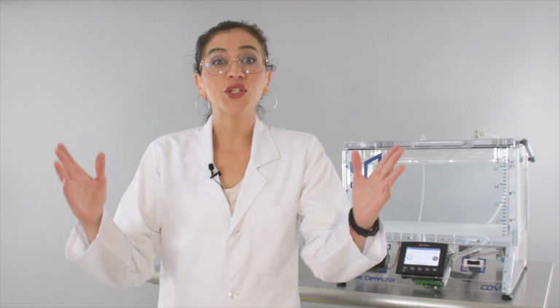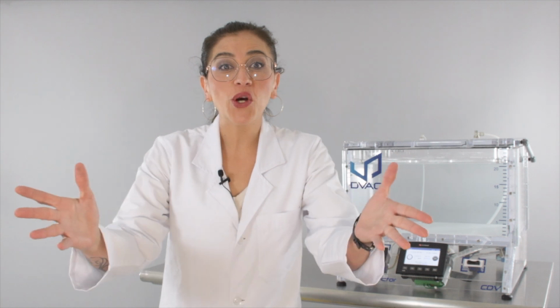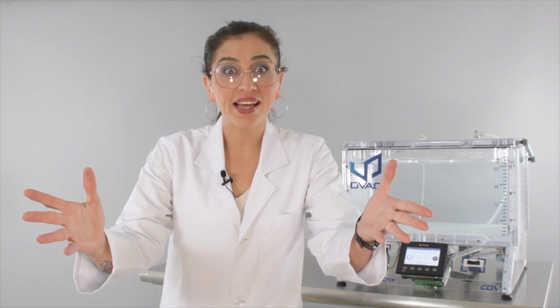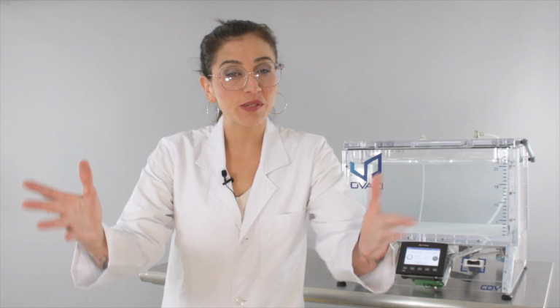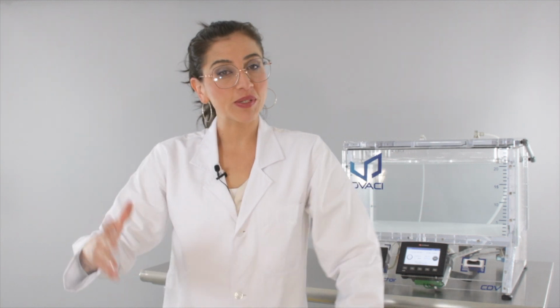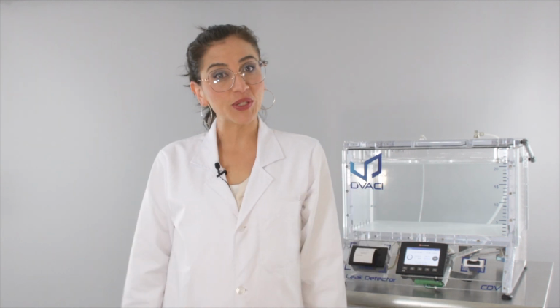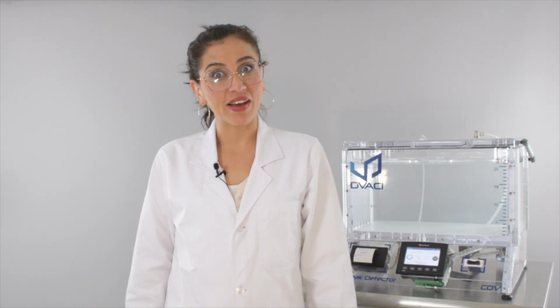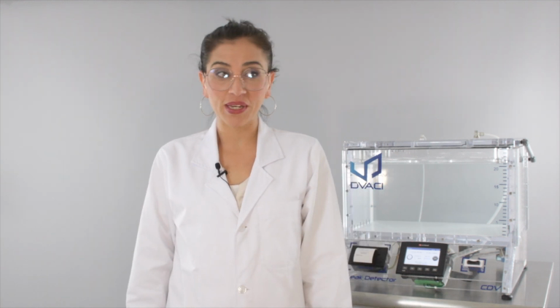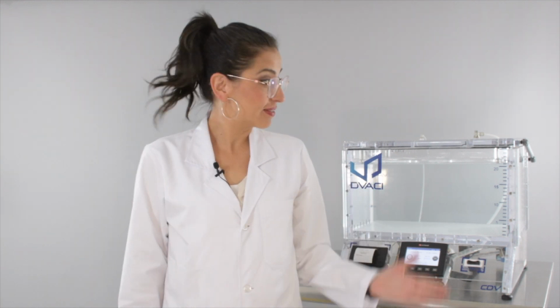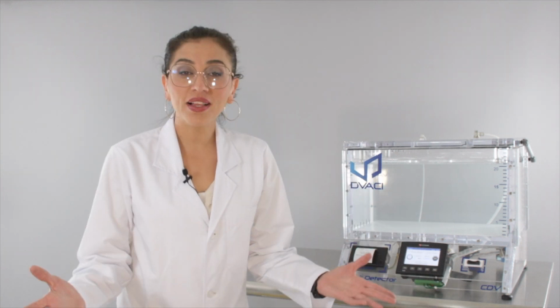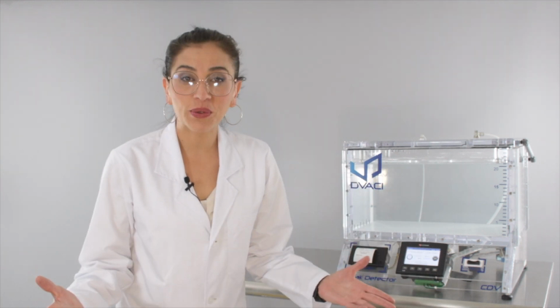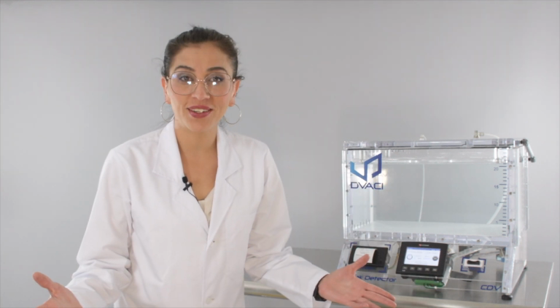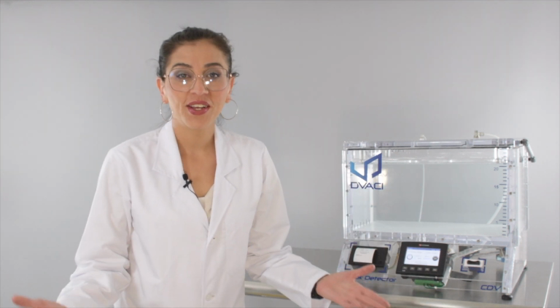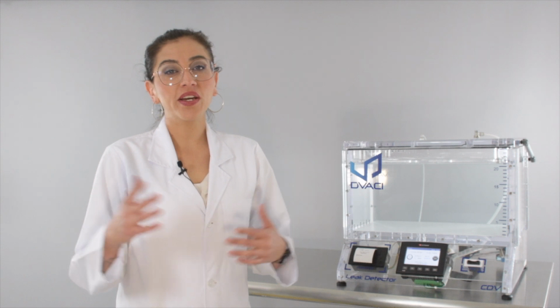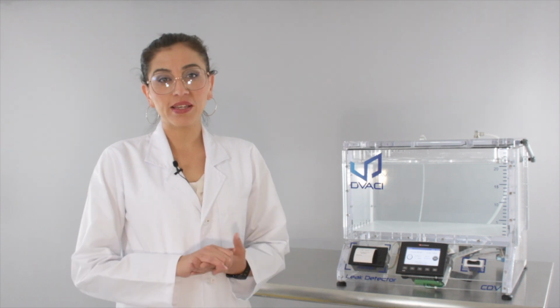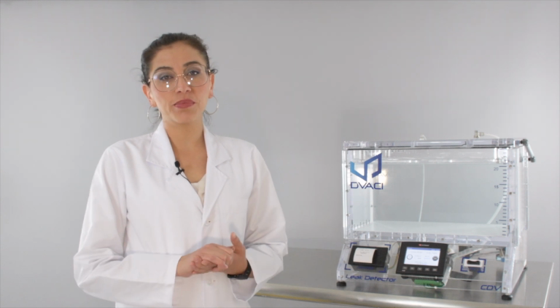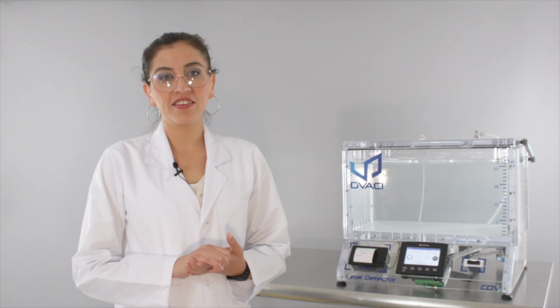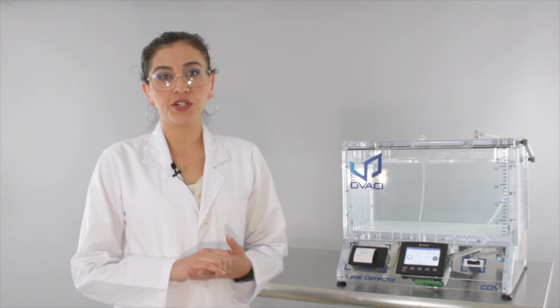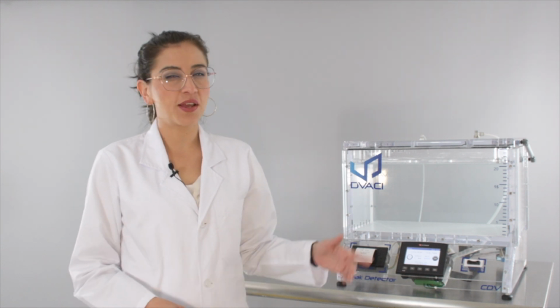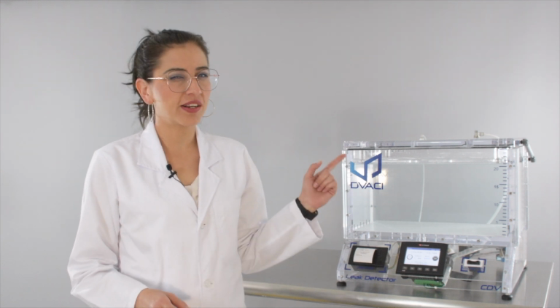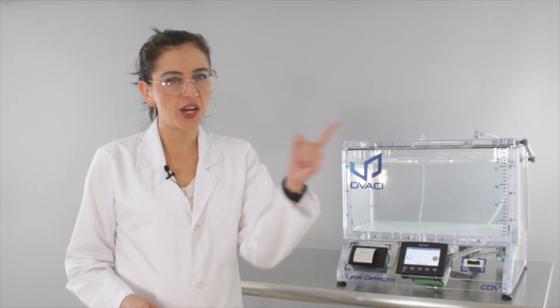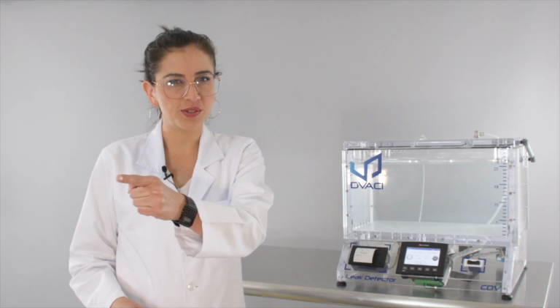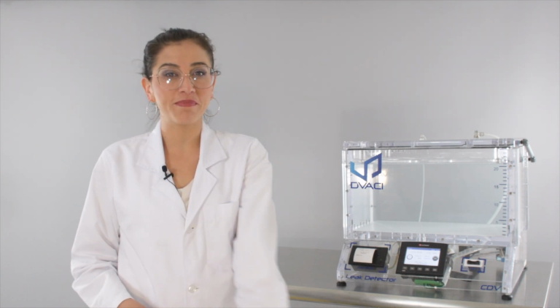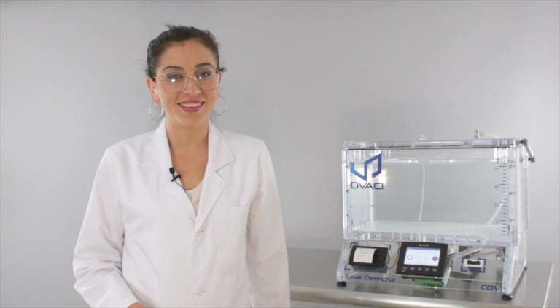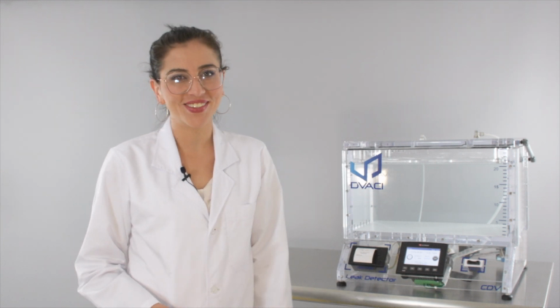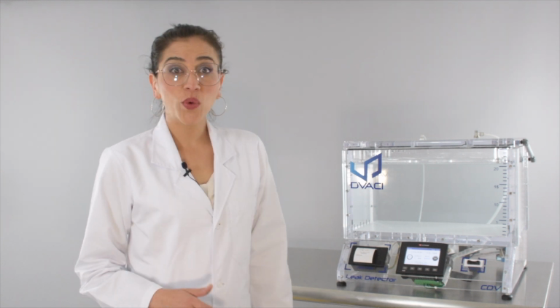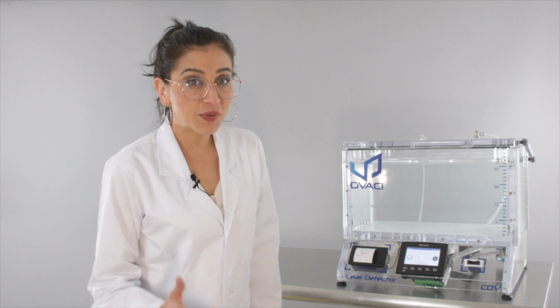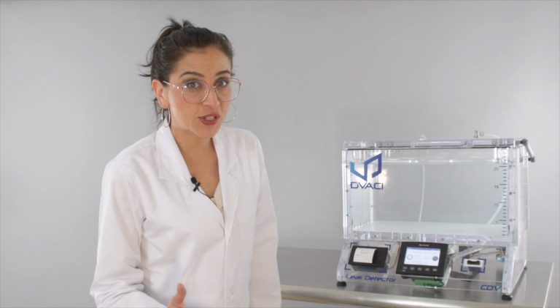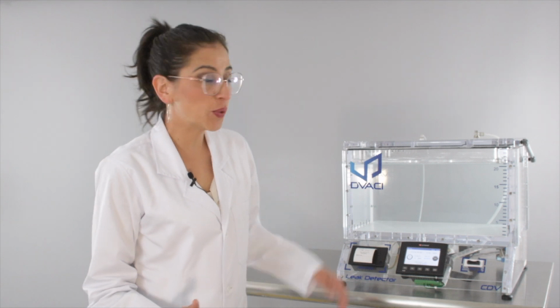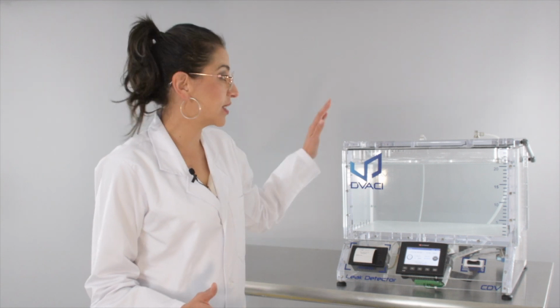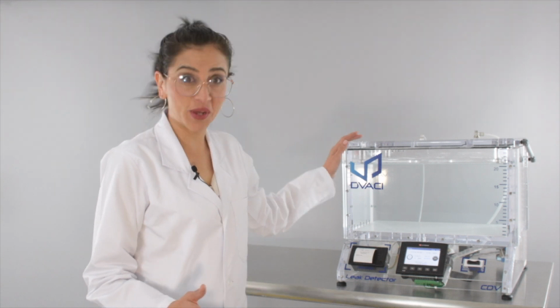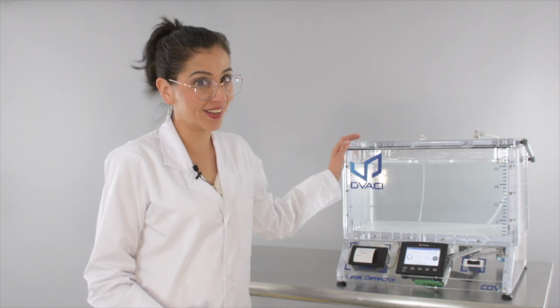Do you know what kind of experiments we can do with a vacuum chamber? Welcome to our channel. We are vacuum chamber manufacturers and we are going to share with you some amazing videos. We can't wait to show you what we can do with our products.